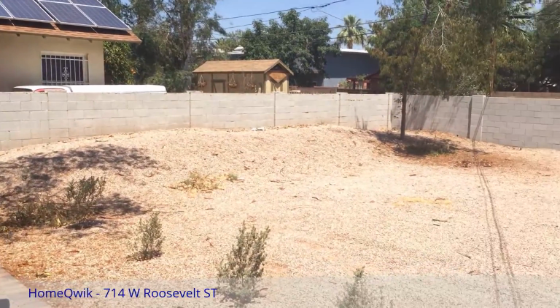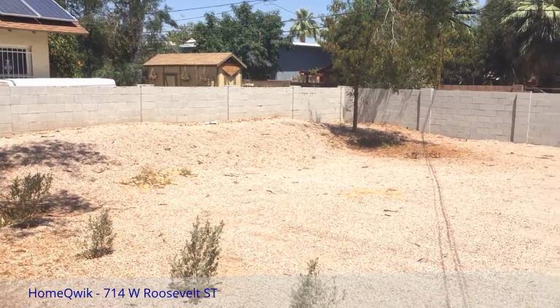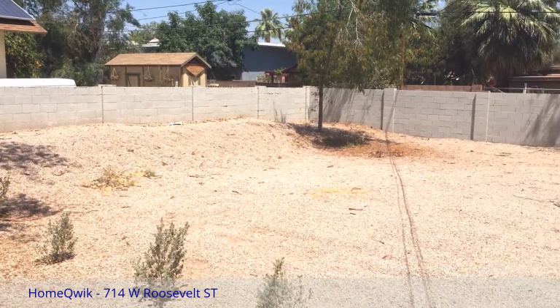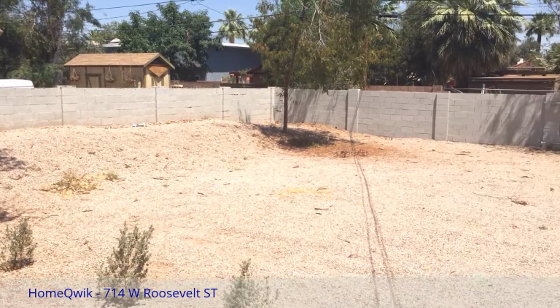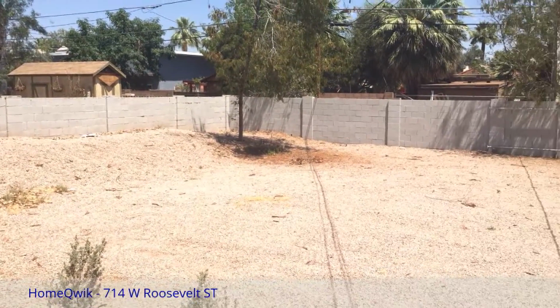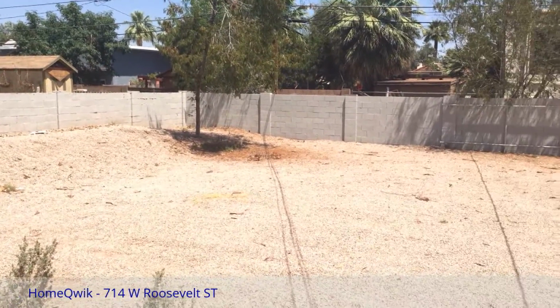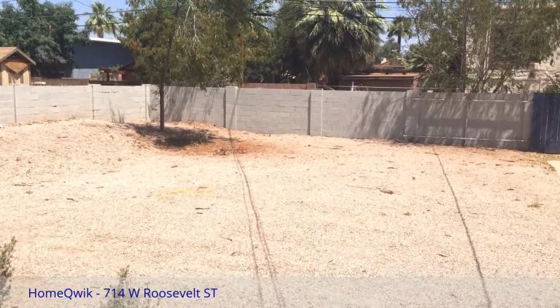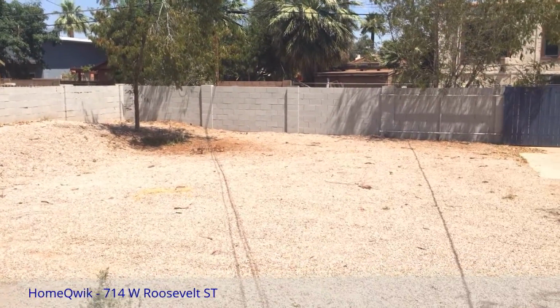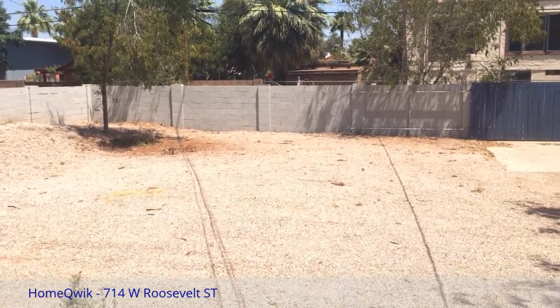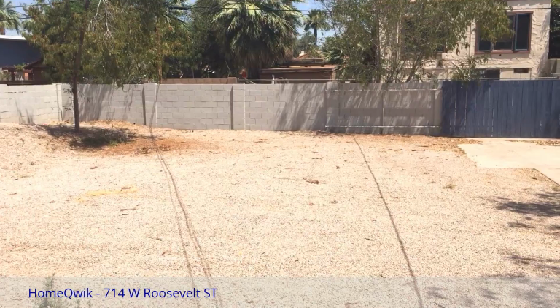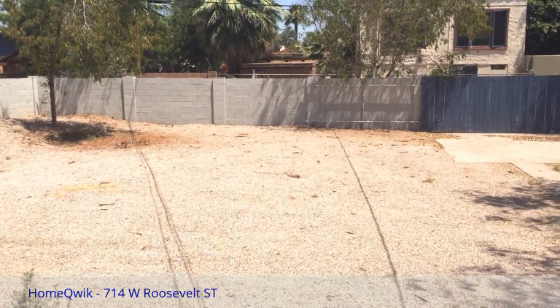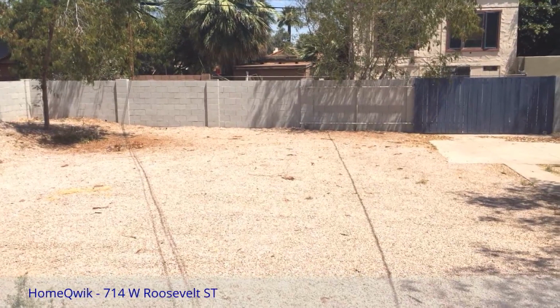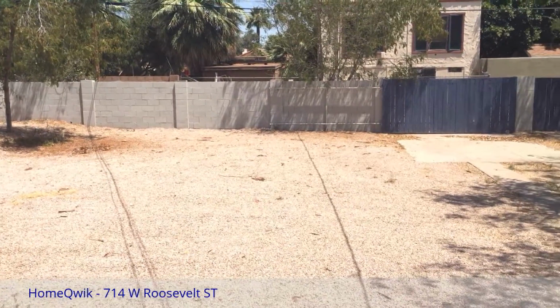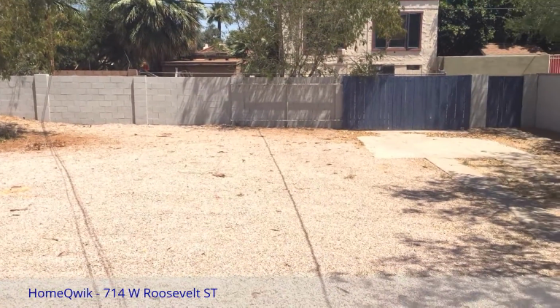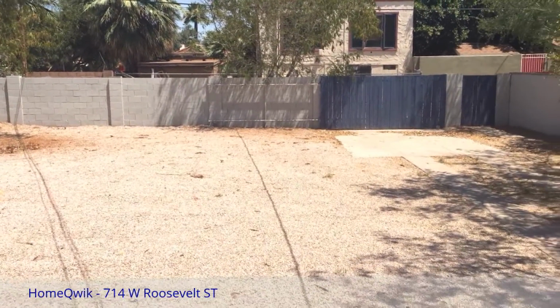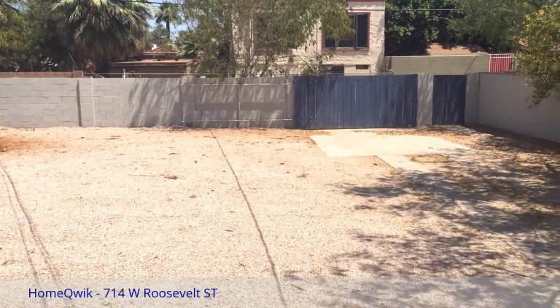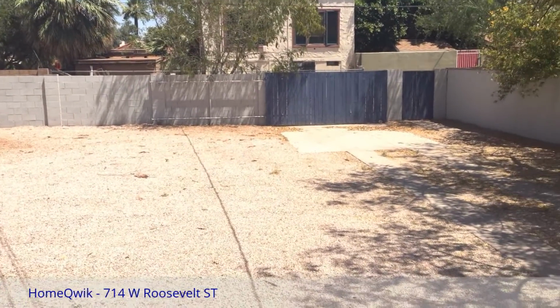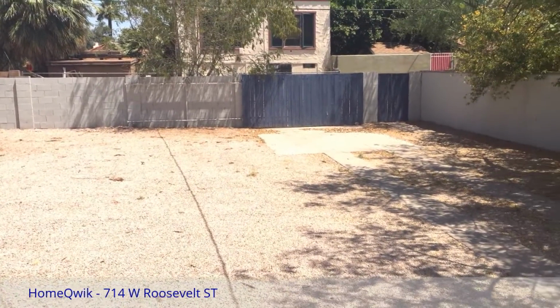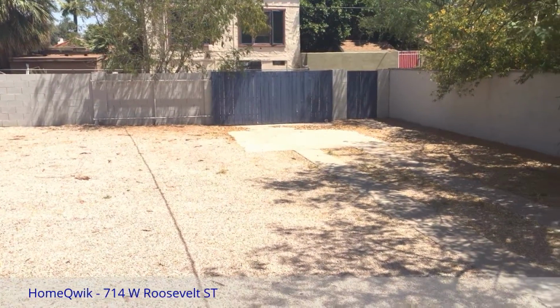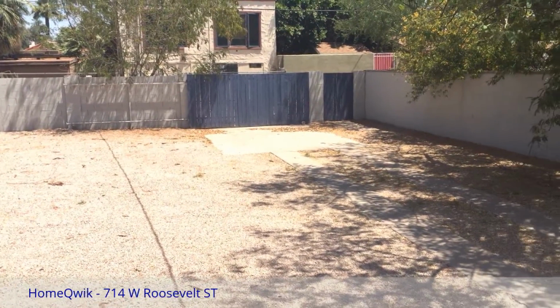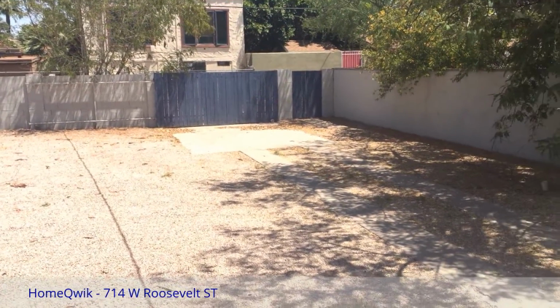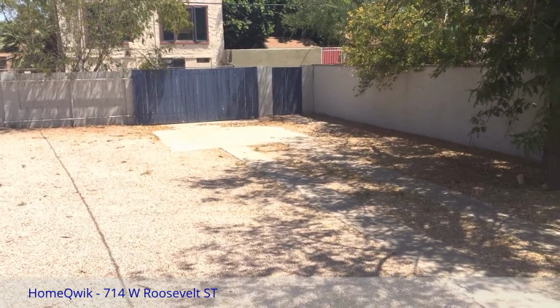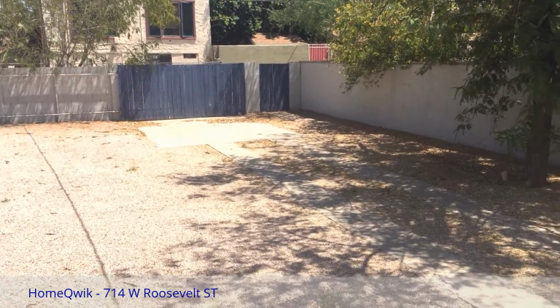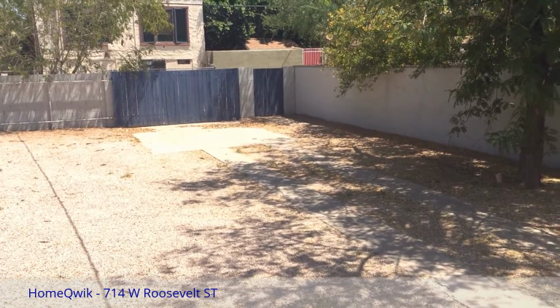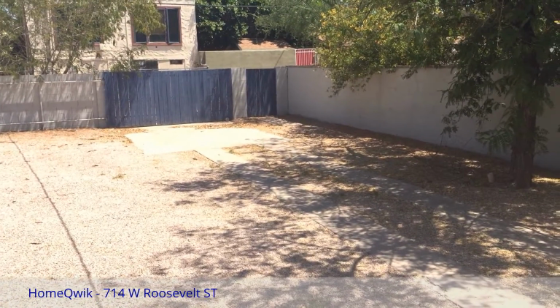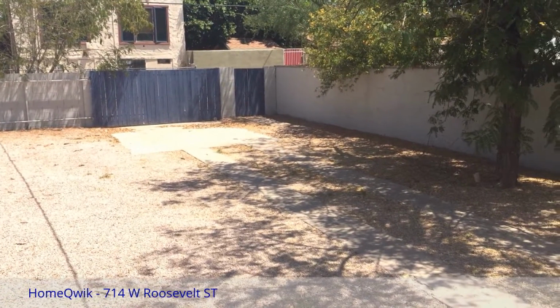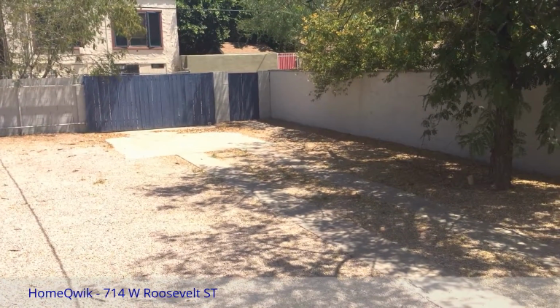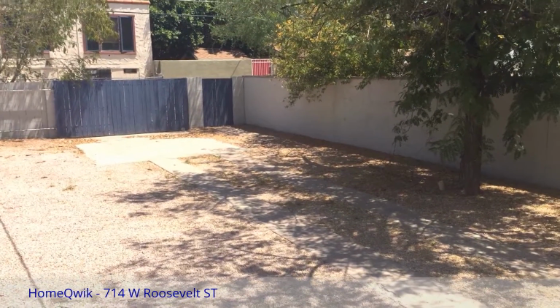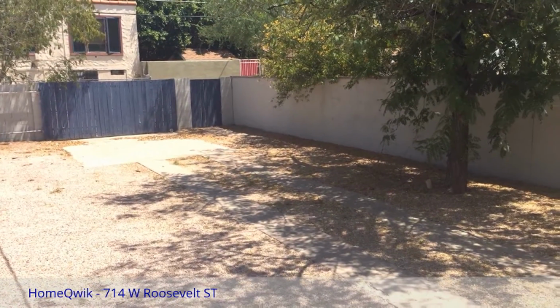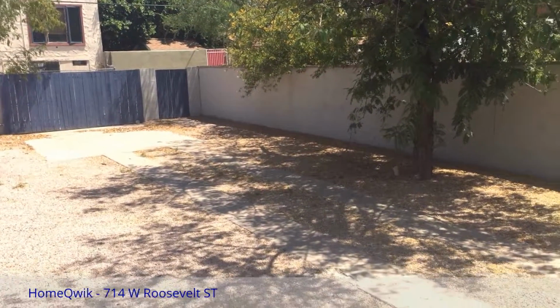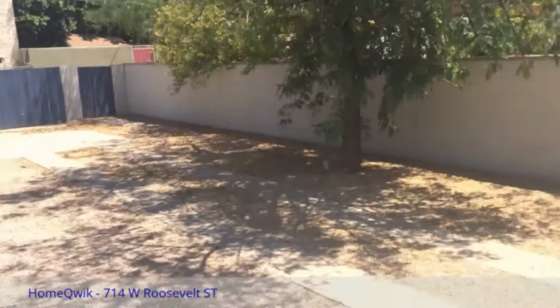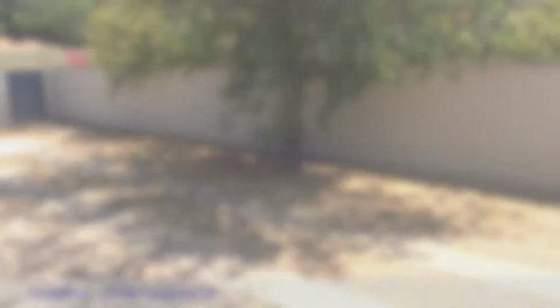Come out and look at this great little home in downtown Phoenix. You can call us at 602-792-5320, or visit us at www.homequick.com.